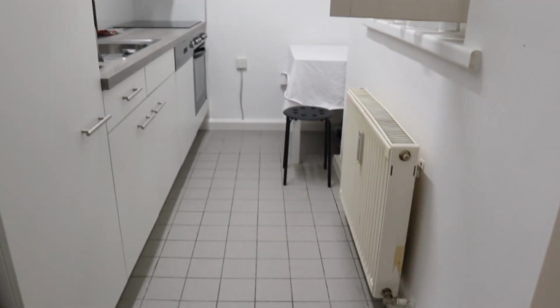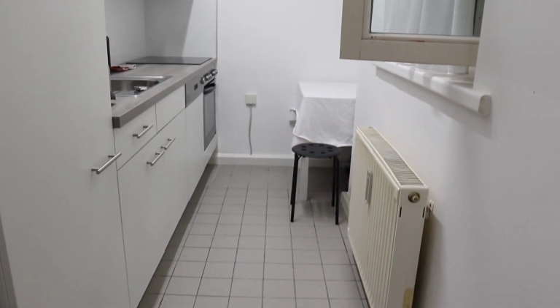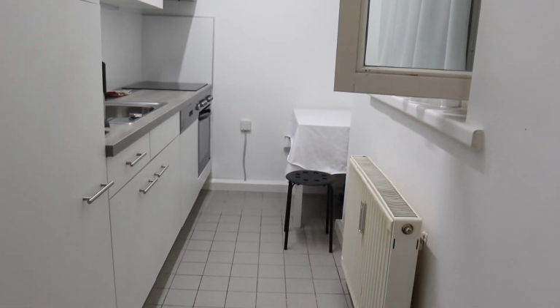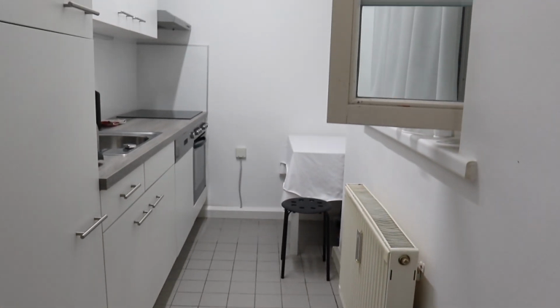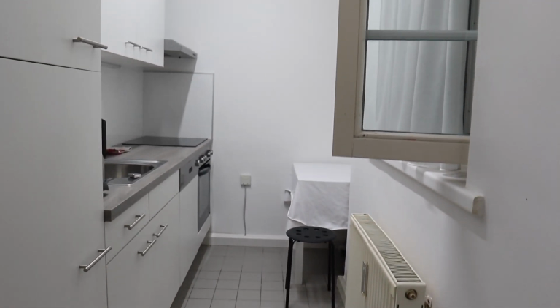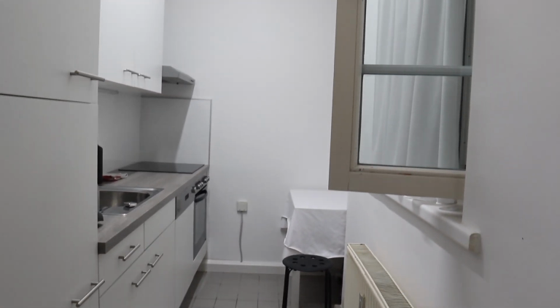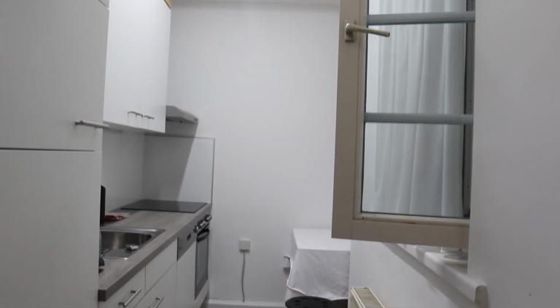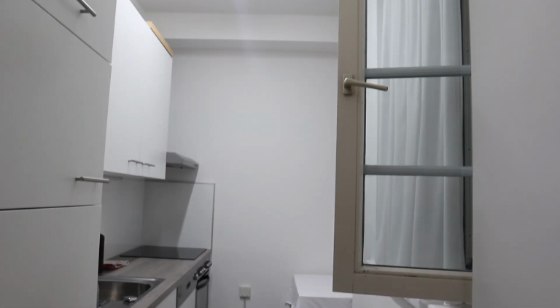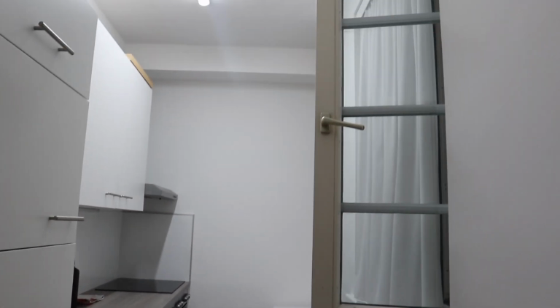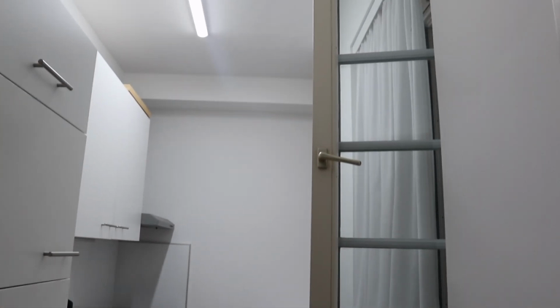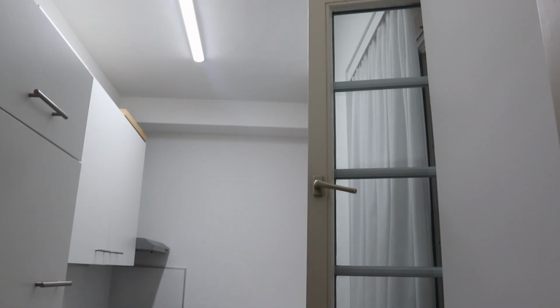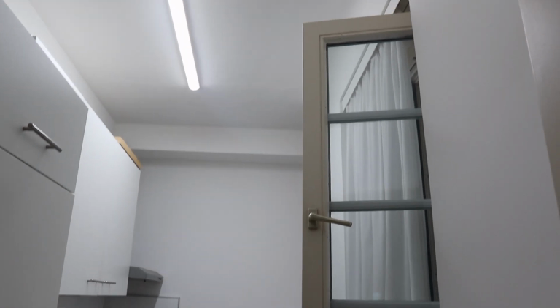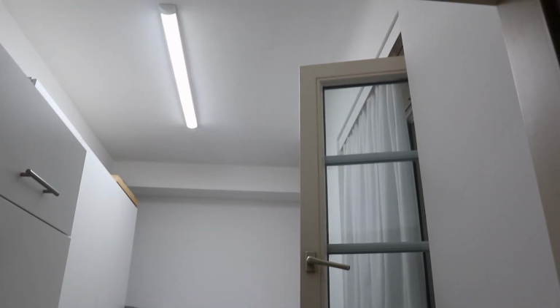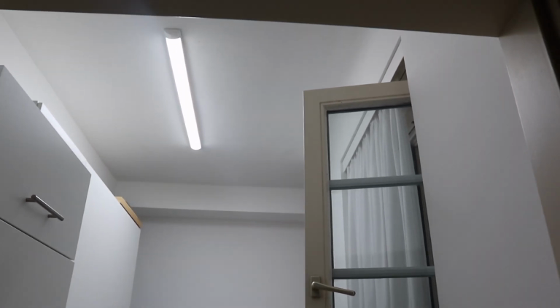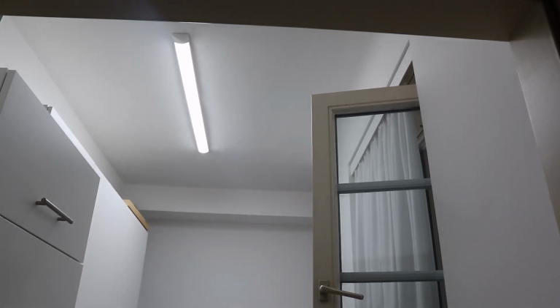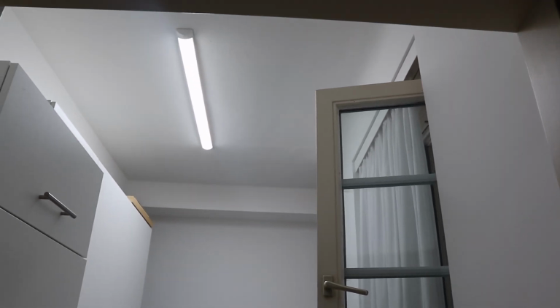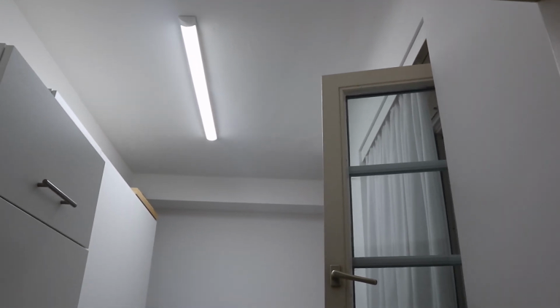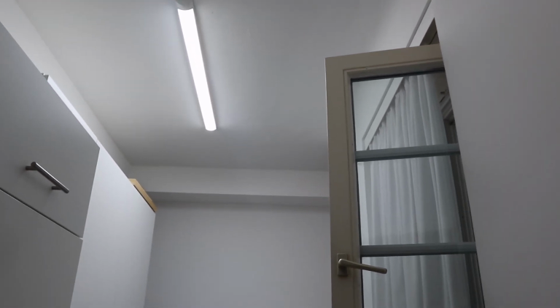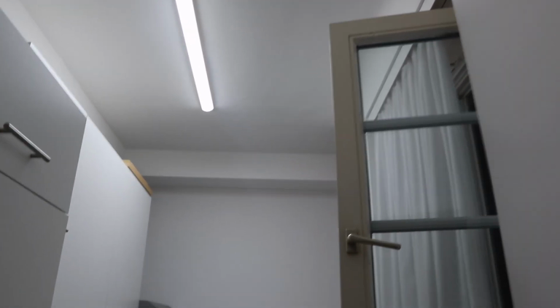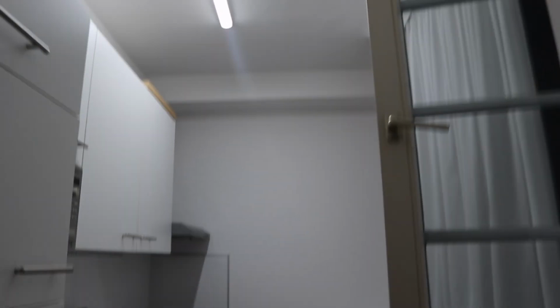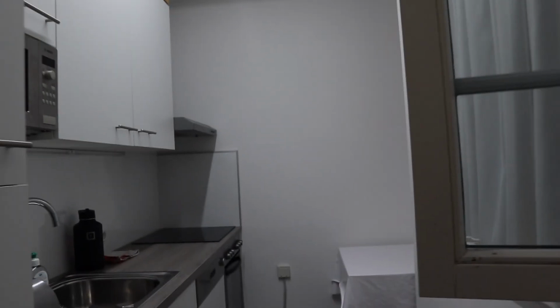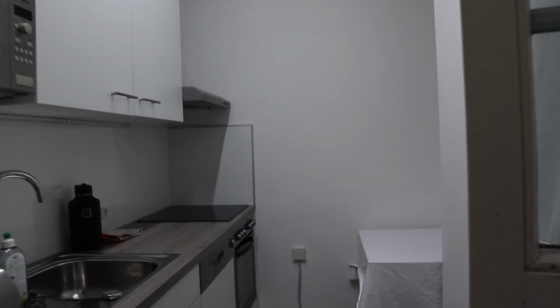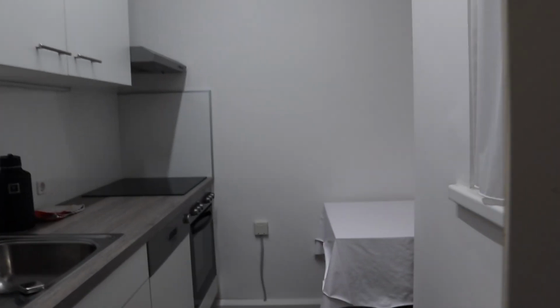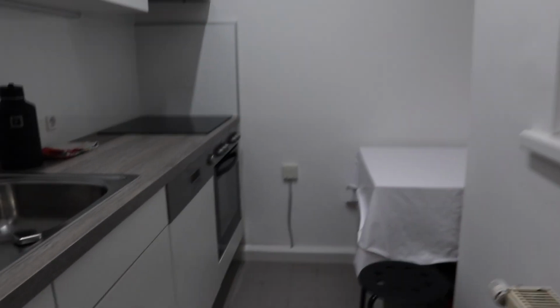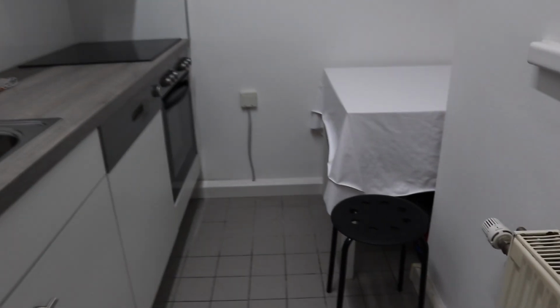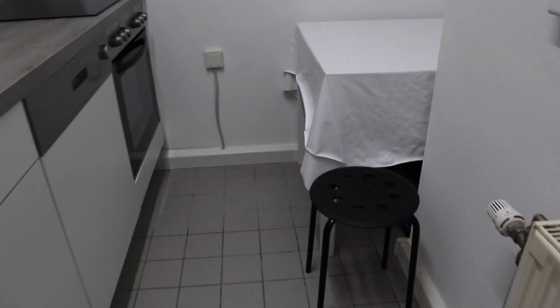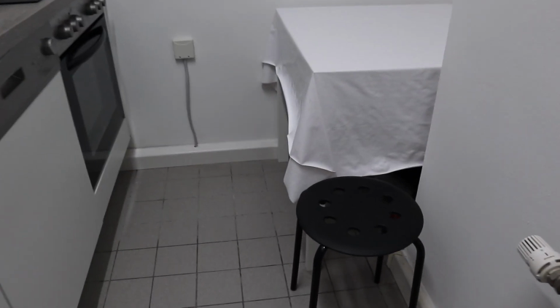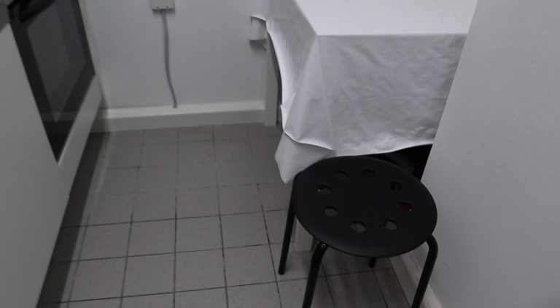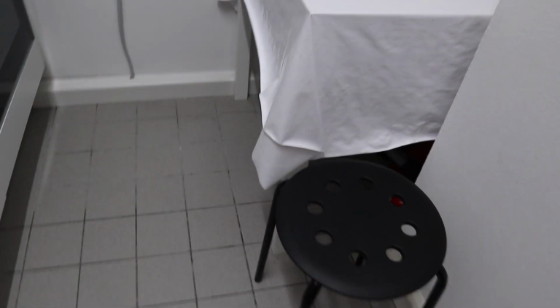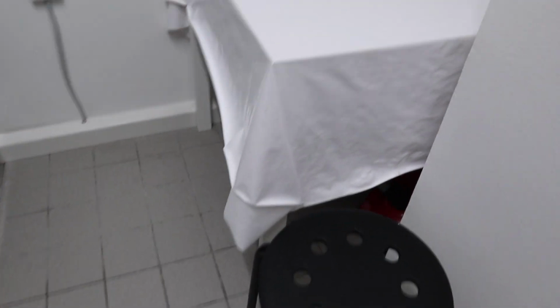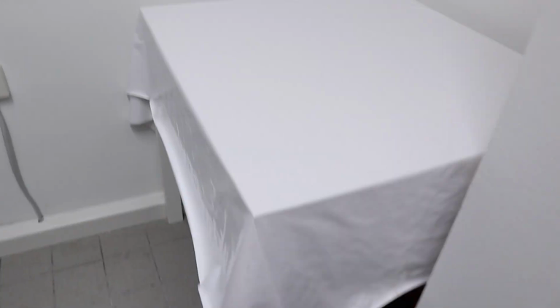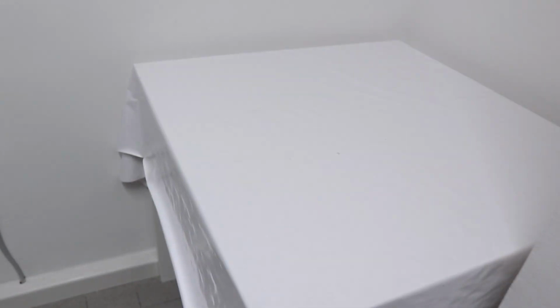And this is my kitchen. It's the only thing I didn't pick out, but that's fine because it really fits my whole apartment style, so I'm really happy with it.